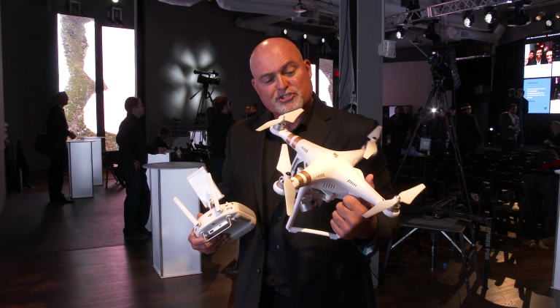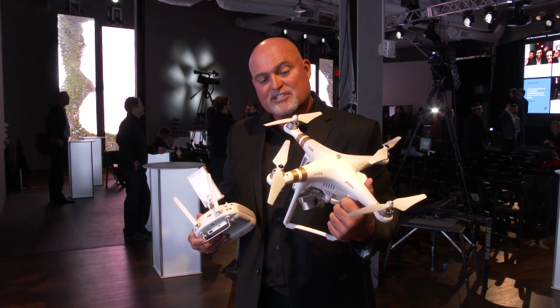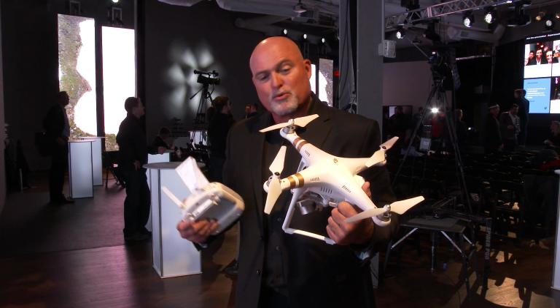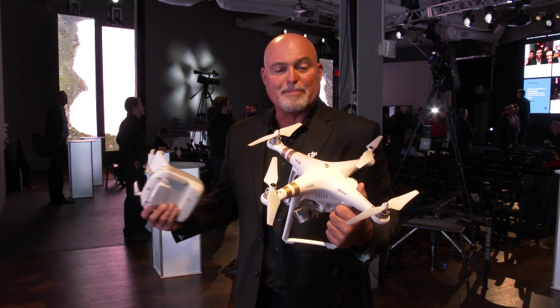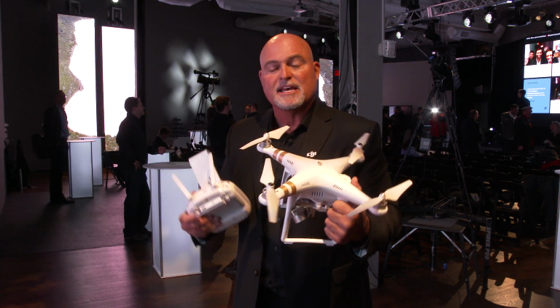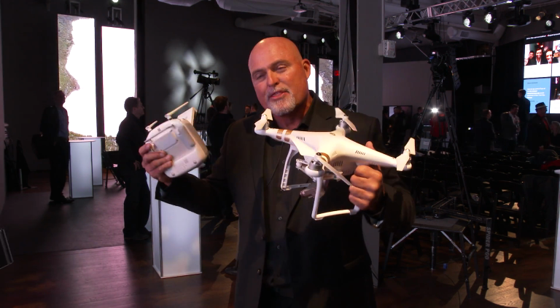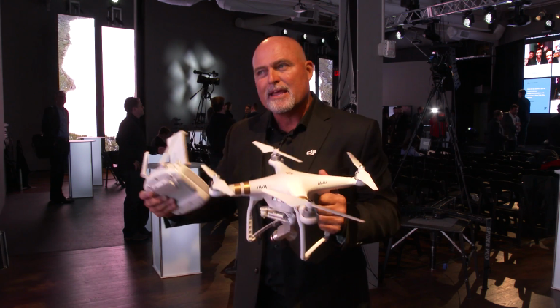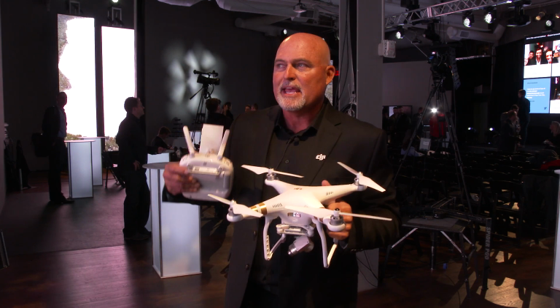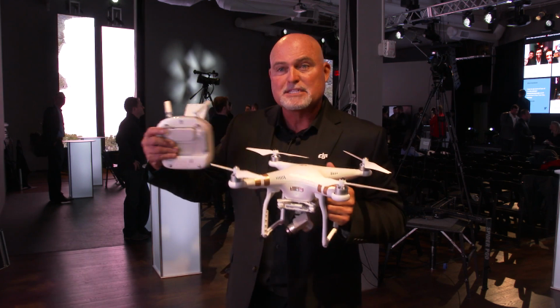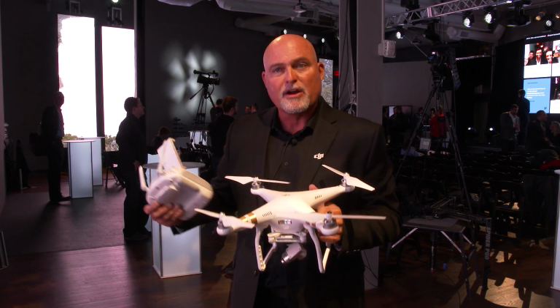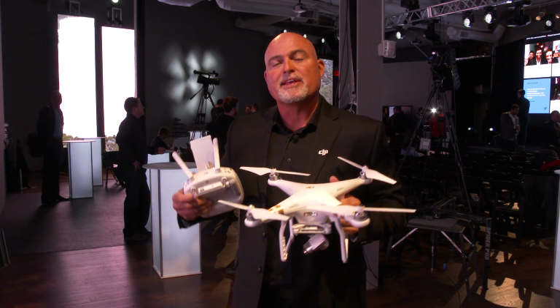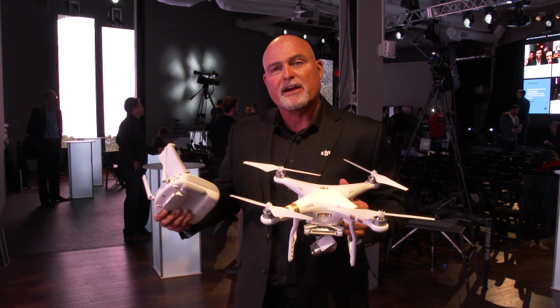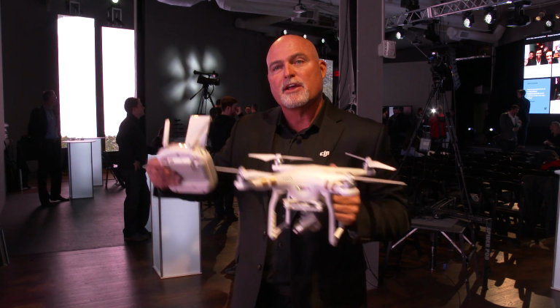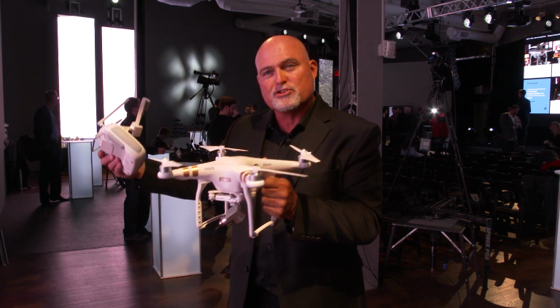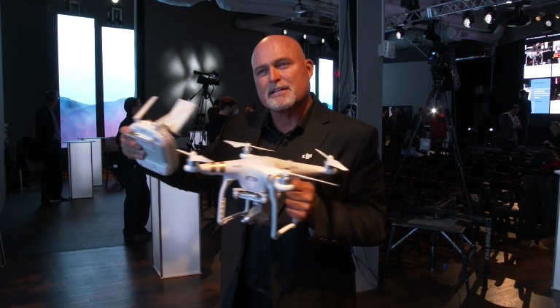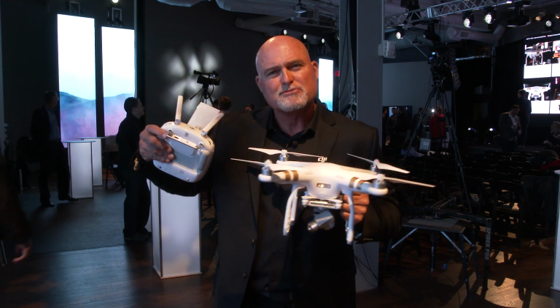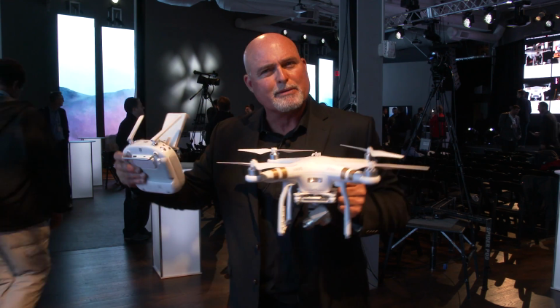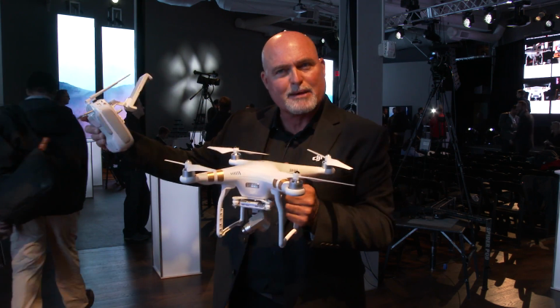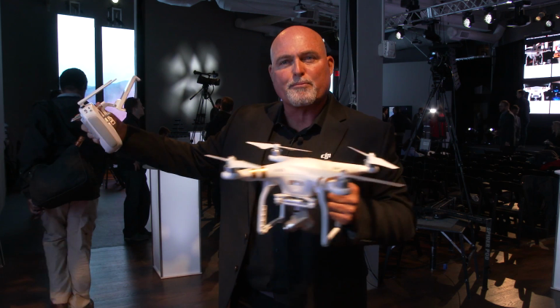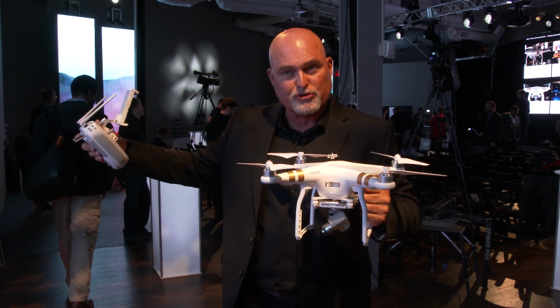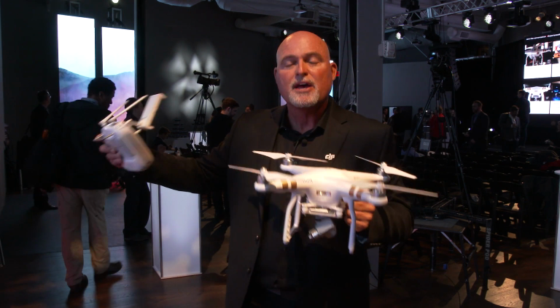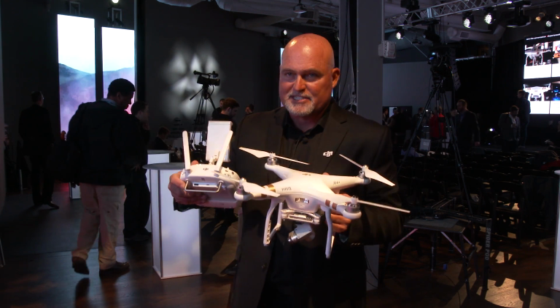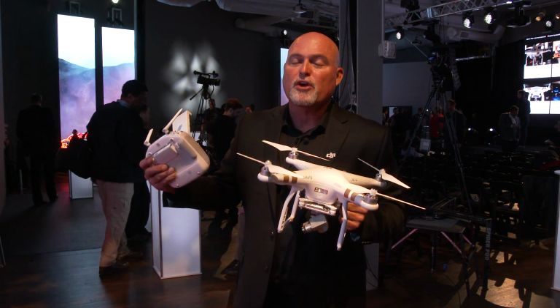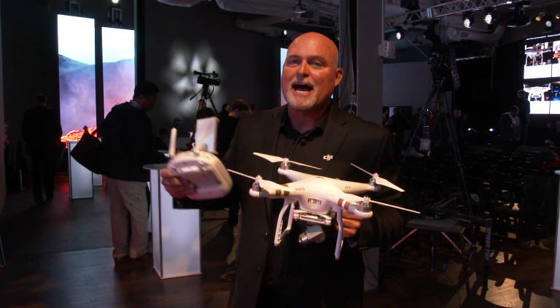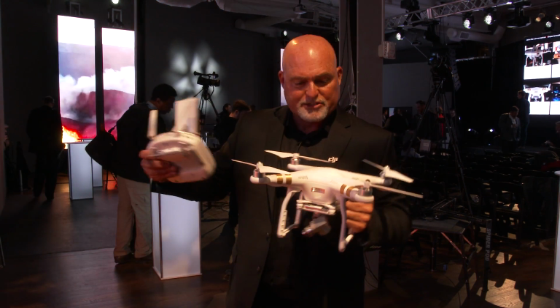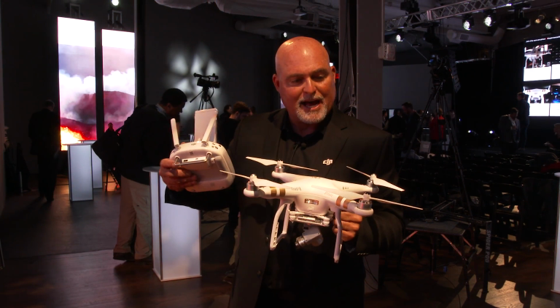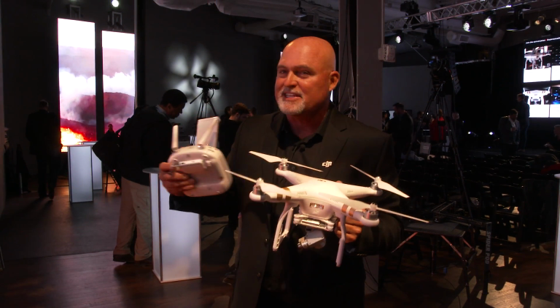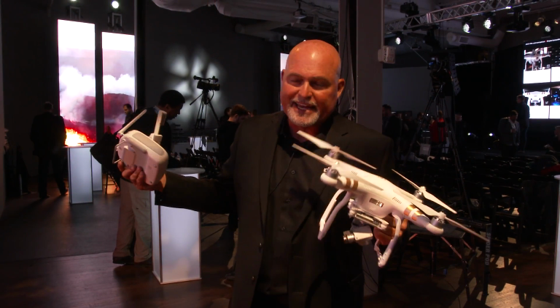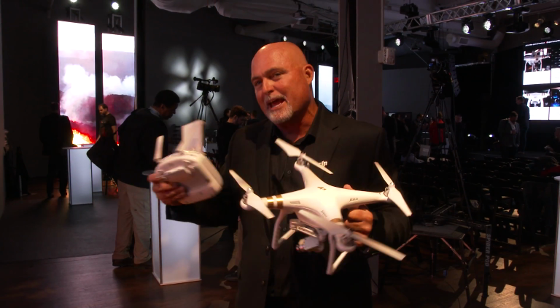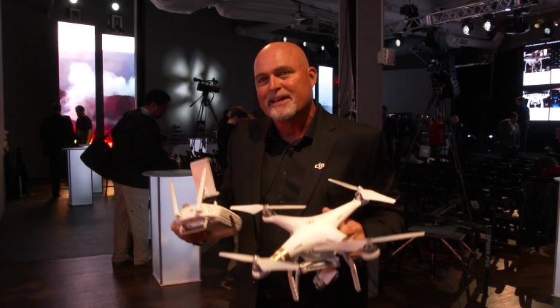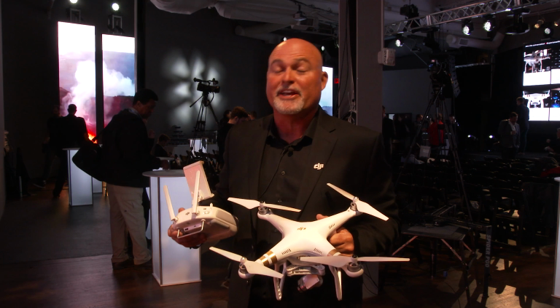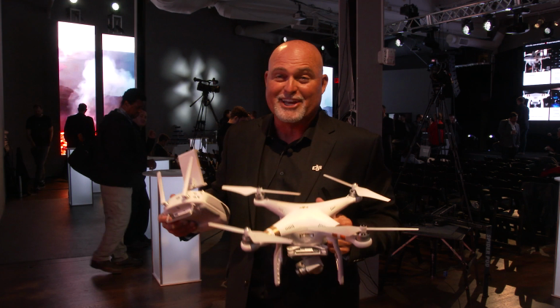Also this is just much more compact than the Inspire. The Inspire is maybe a little bit more stable for professional use, but this is a little bit more compact. This would be nice to take hiking, camping, that sort of thing, on vacation.